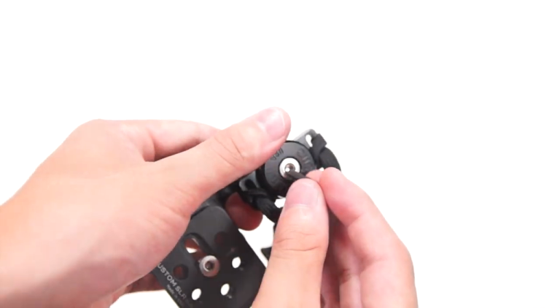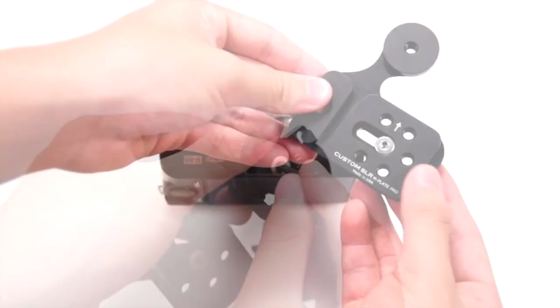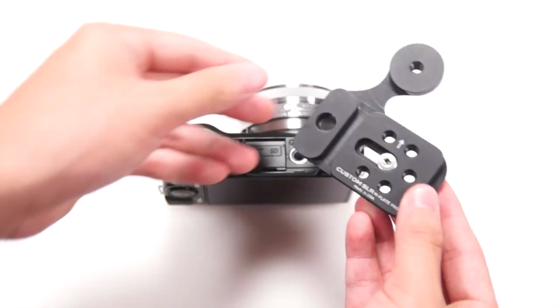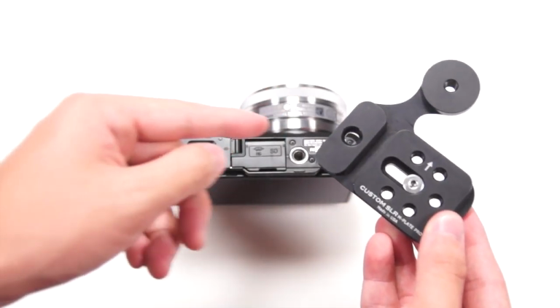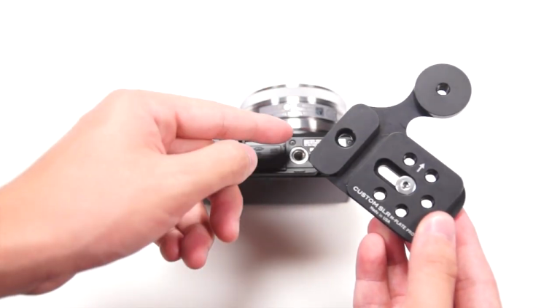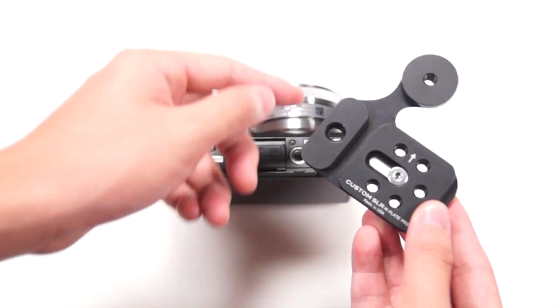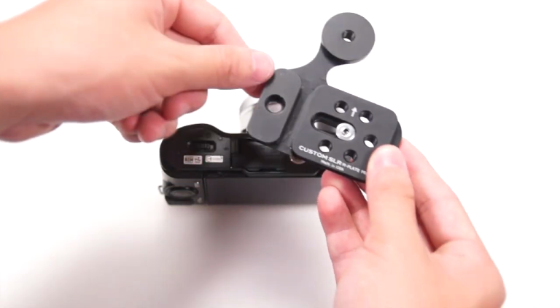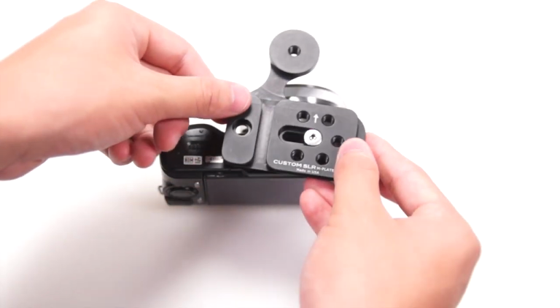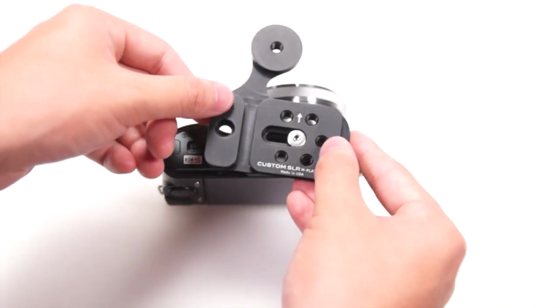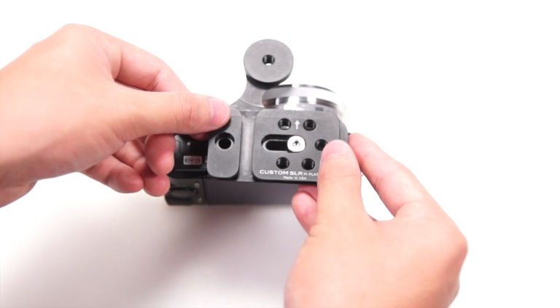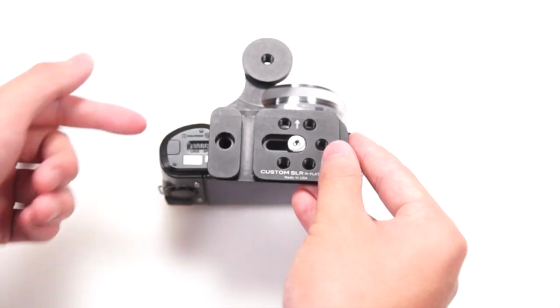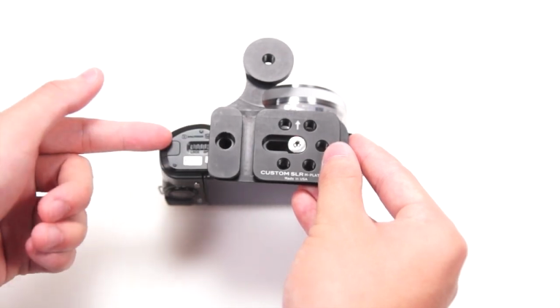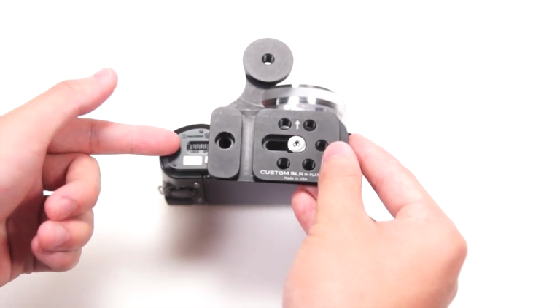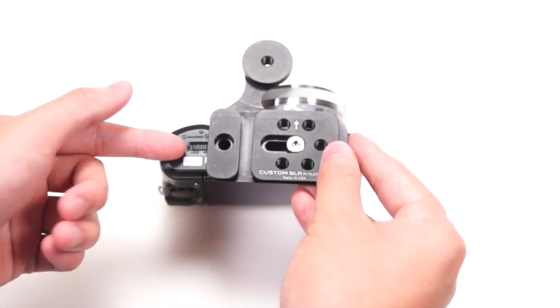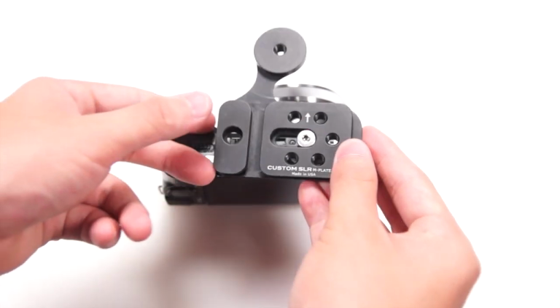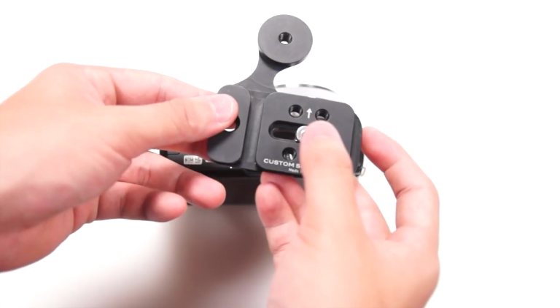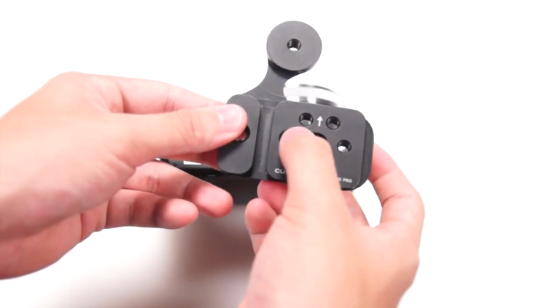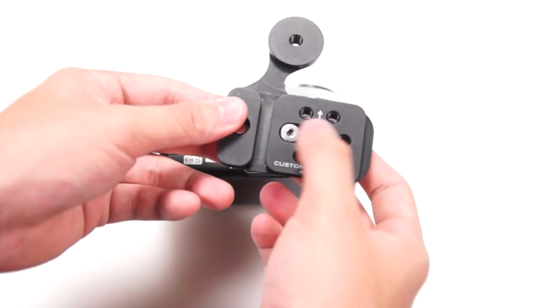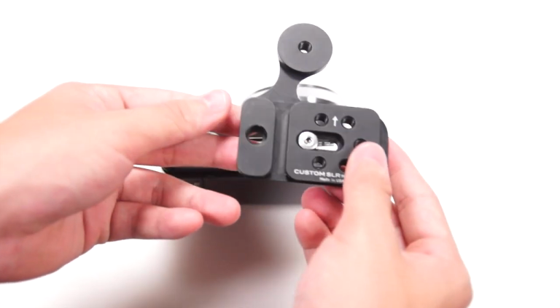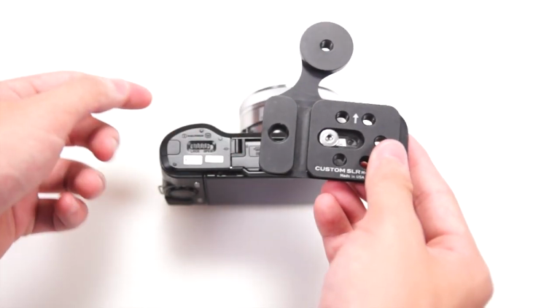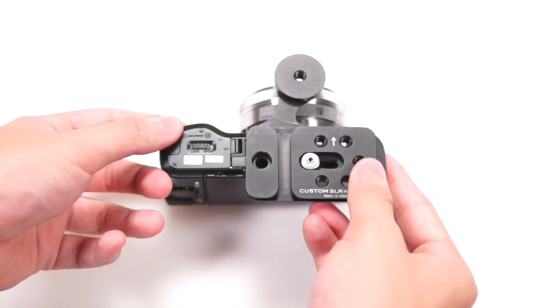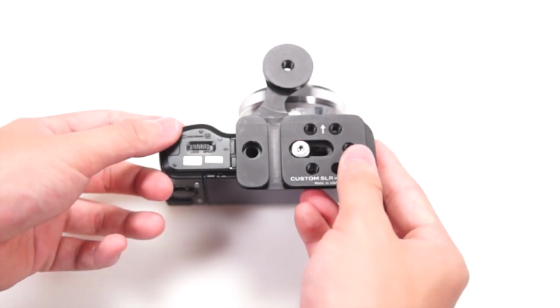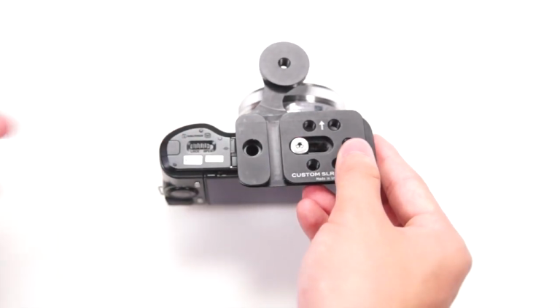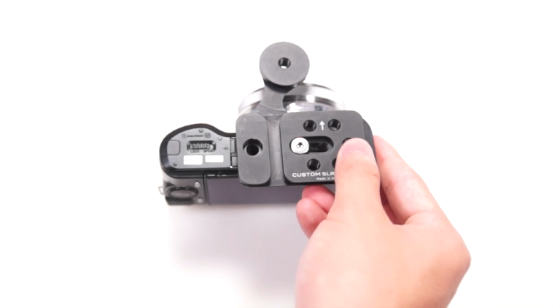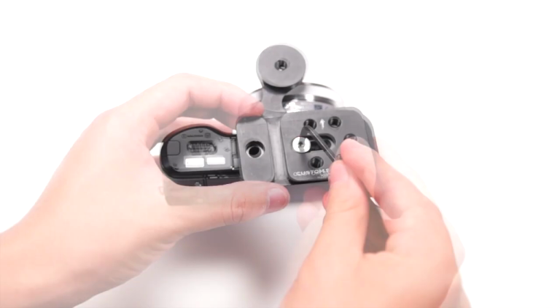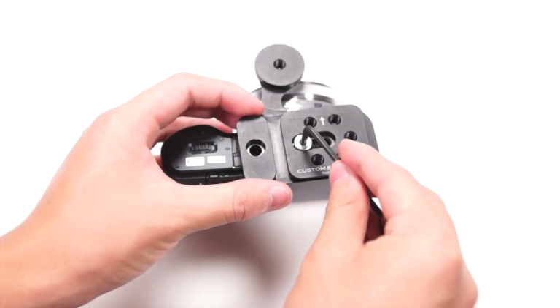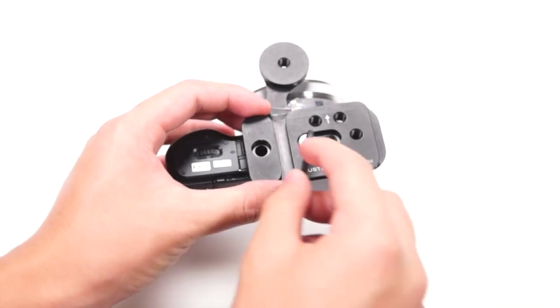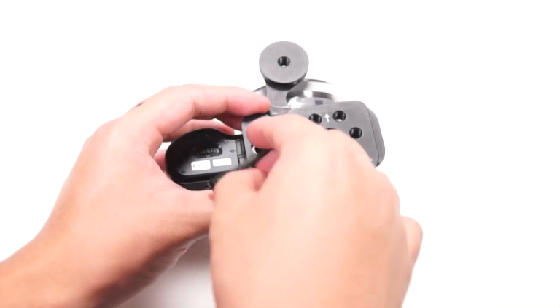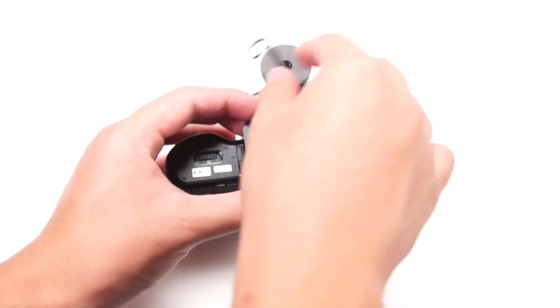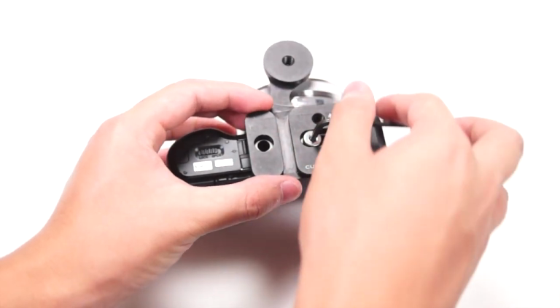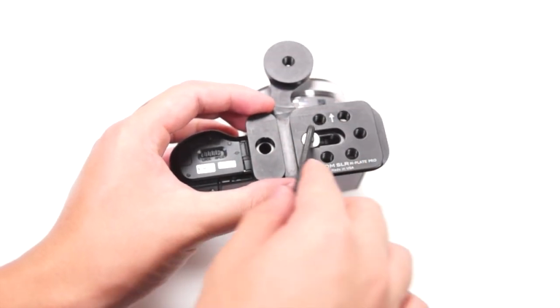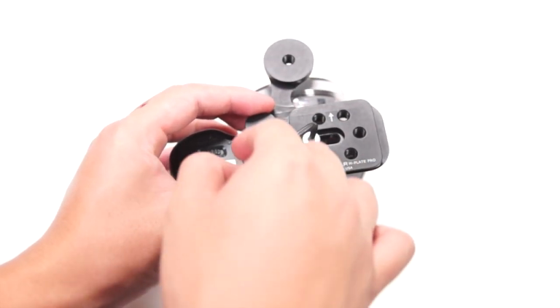Mounting the M-Plate Pro is pretty simple — just use it like a normal tripod plate. As you can see right here, it does block the battery compartment, but the good thing is that you can just move it across and it won't block the battery compartment. Then get the same screw and tighten it up.